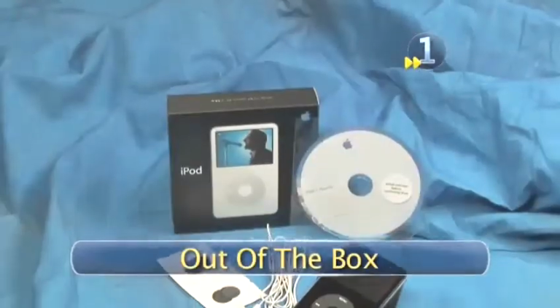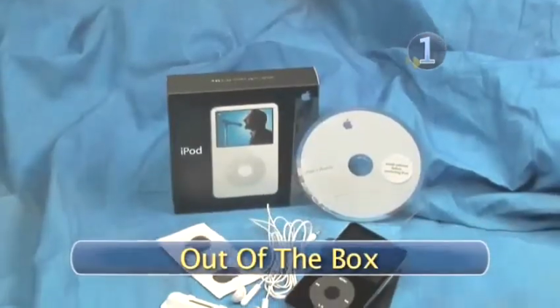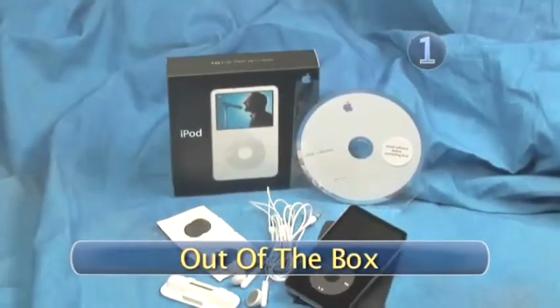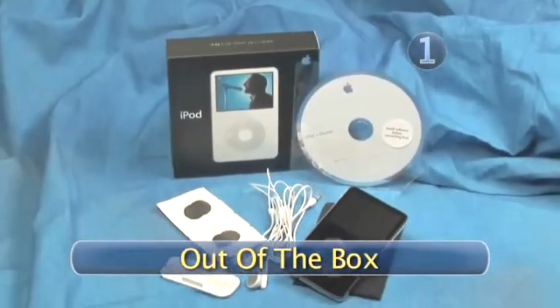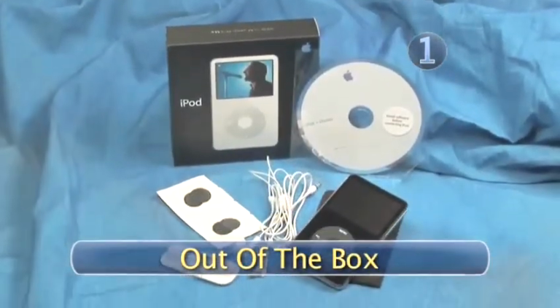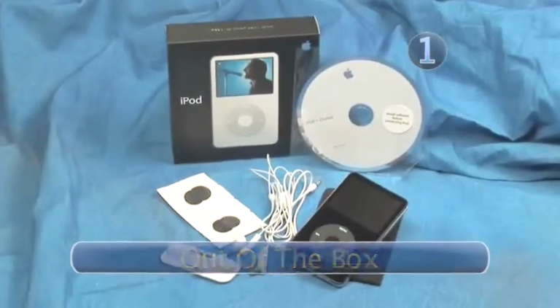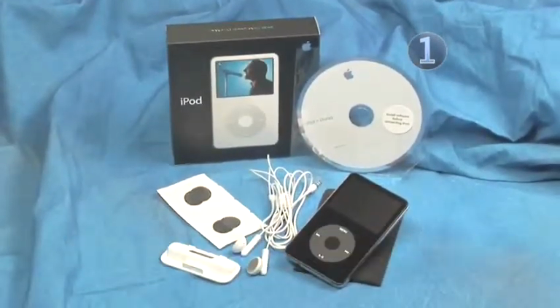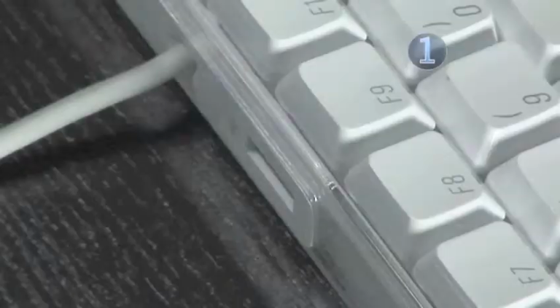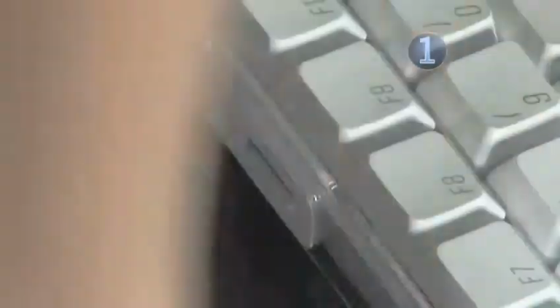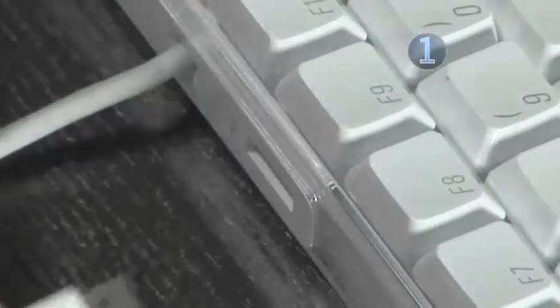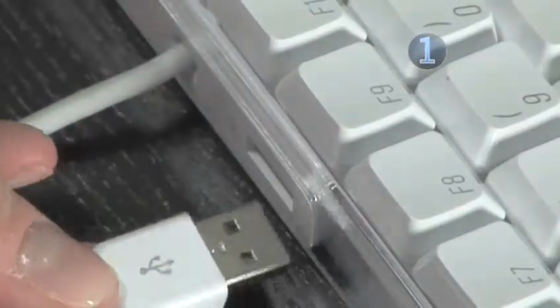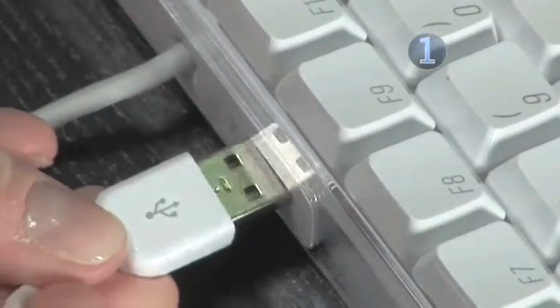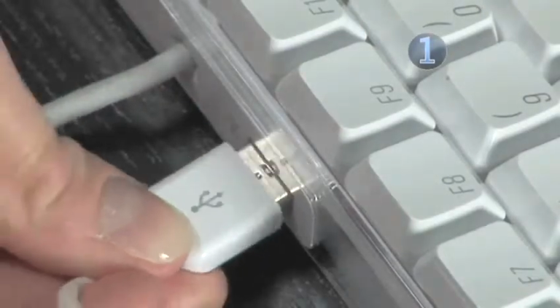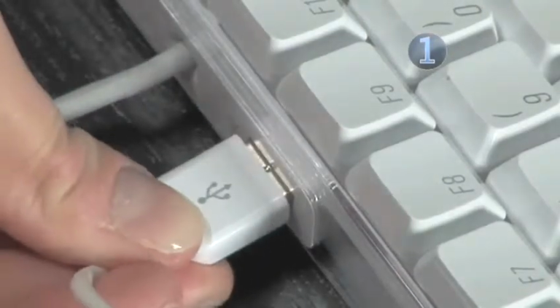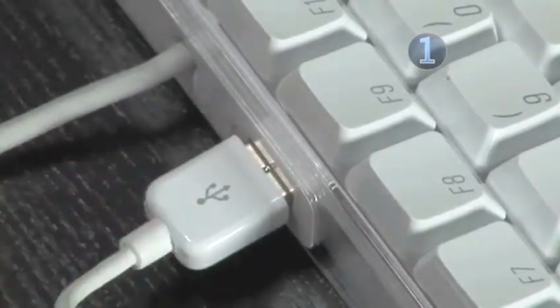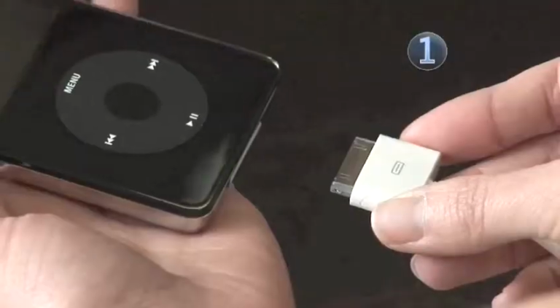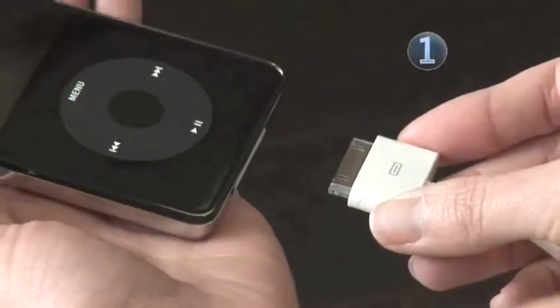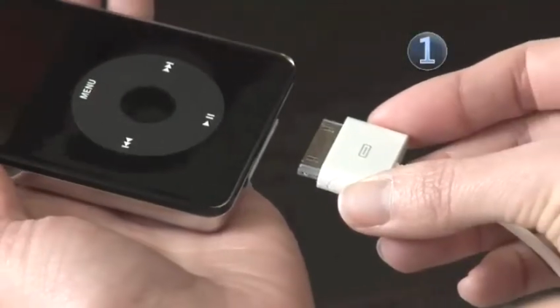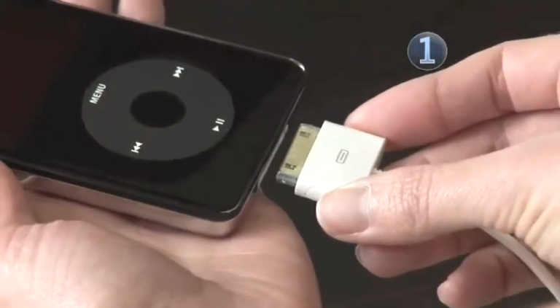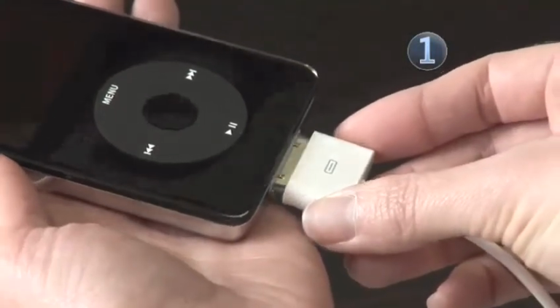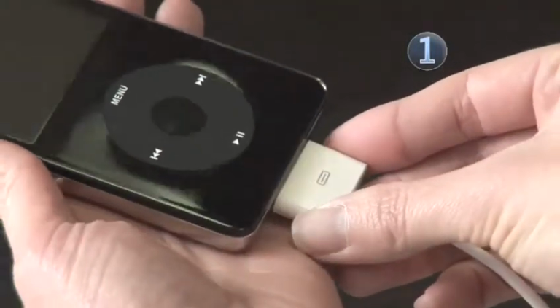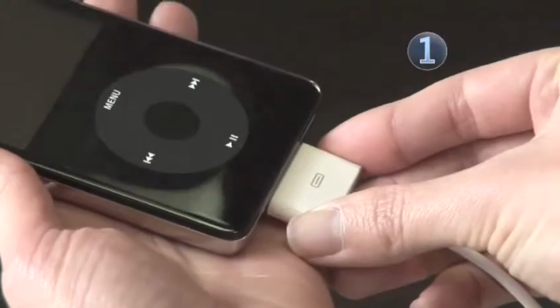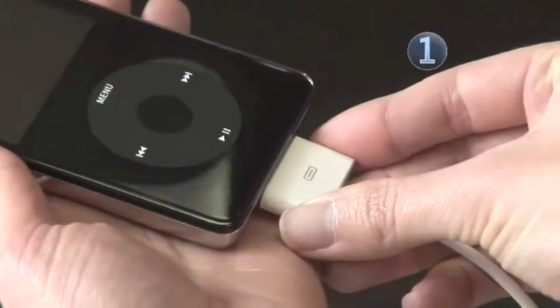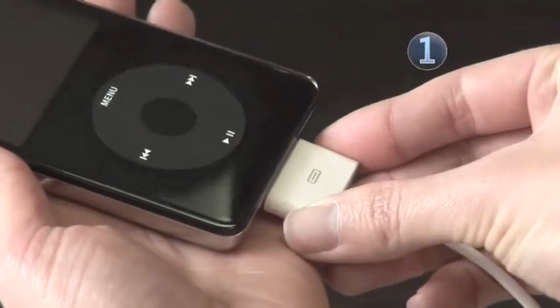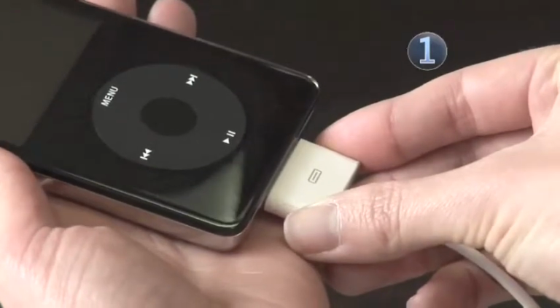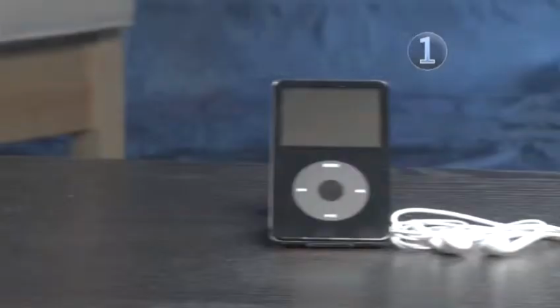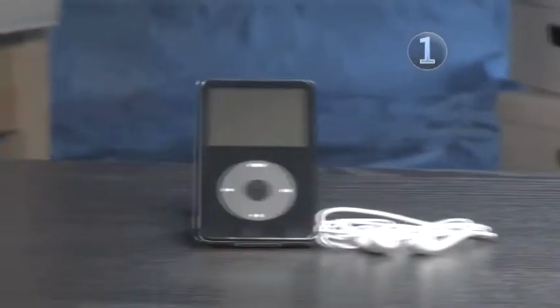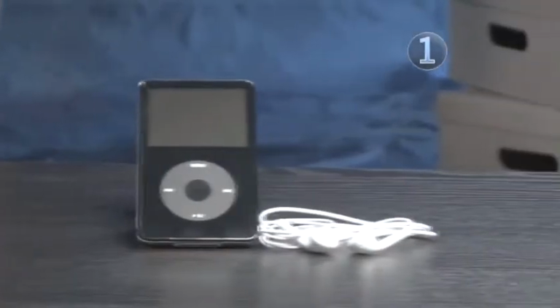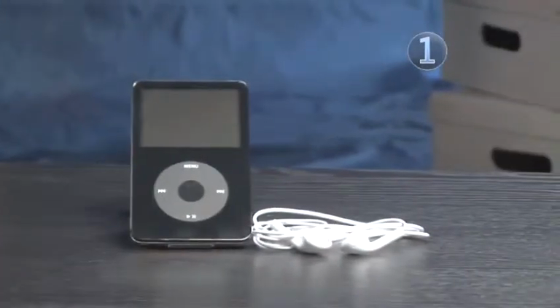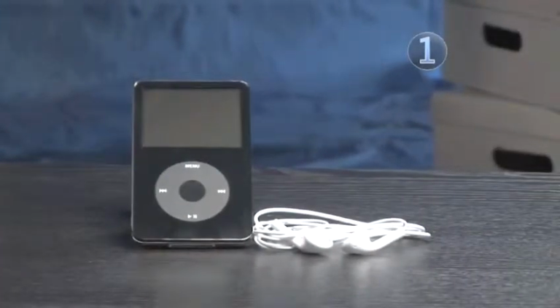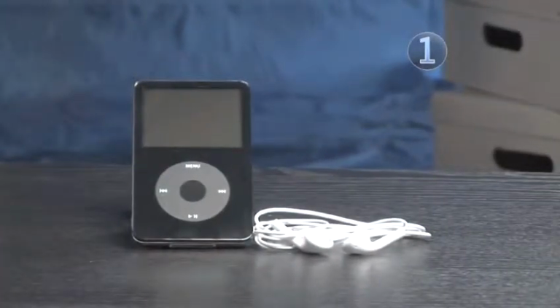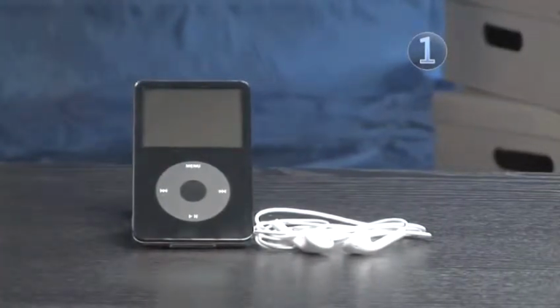Step 1: Out of the Box. Included is a USB iPod dock connector cable you will use for charging and uploading music from your computer to your iPod. You will find headphones and small, spongy coverings for the earbuds called headphone socks.